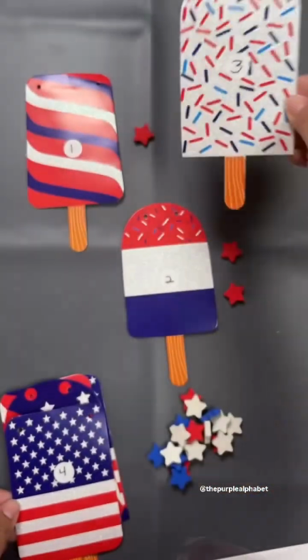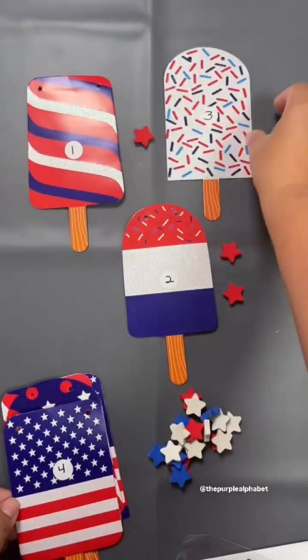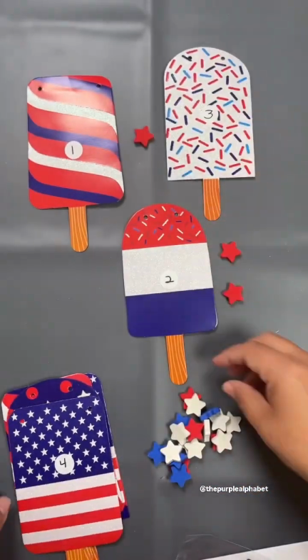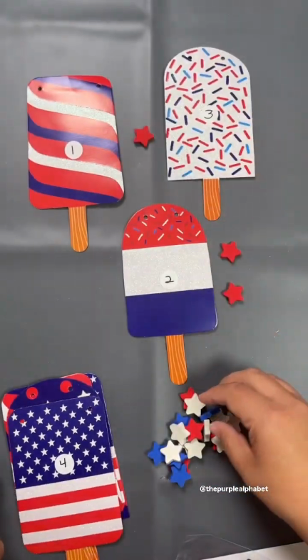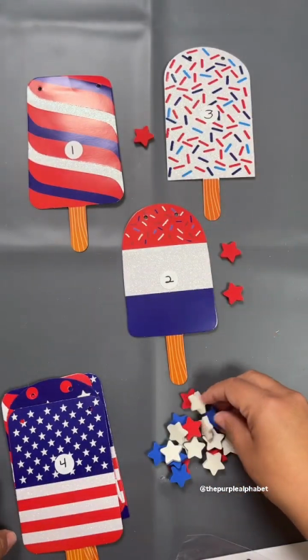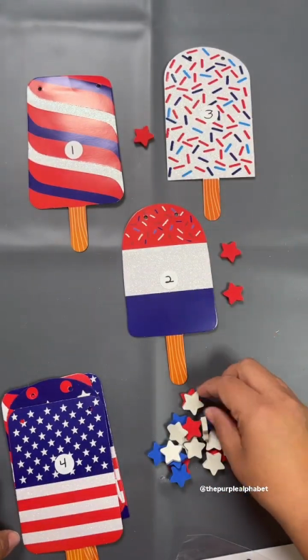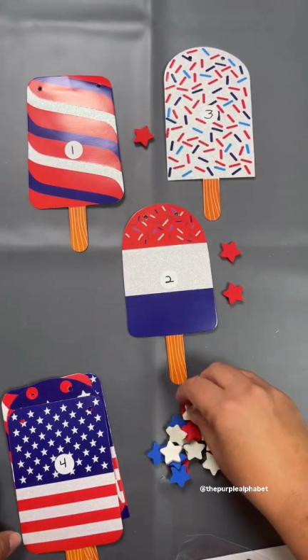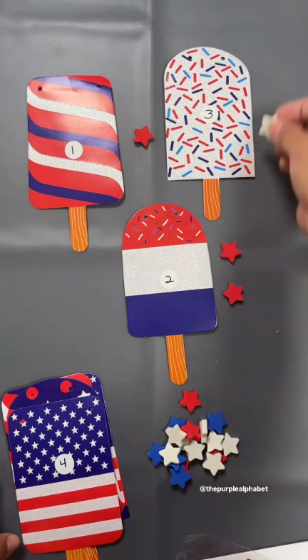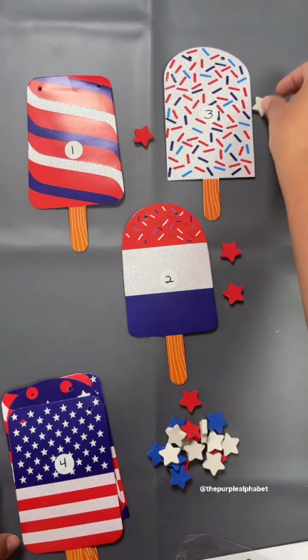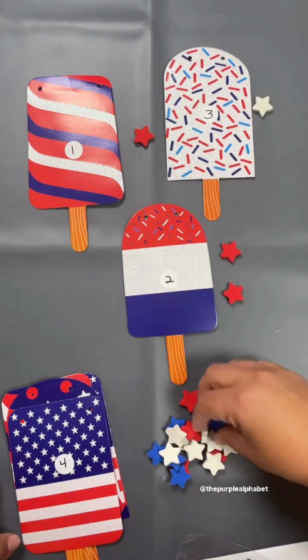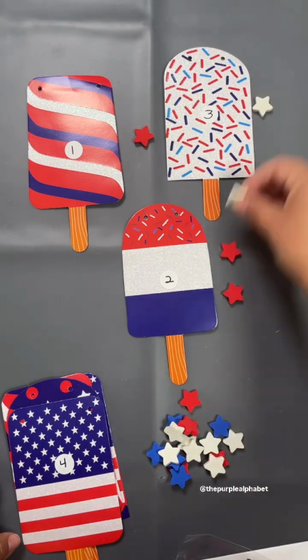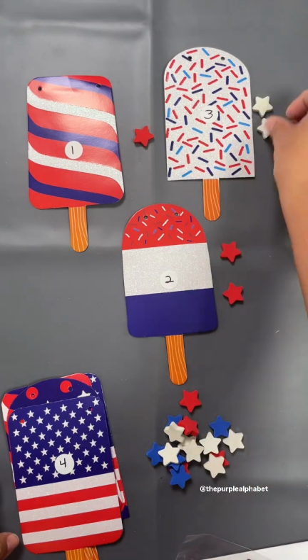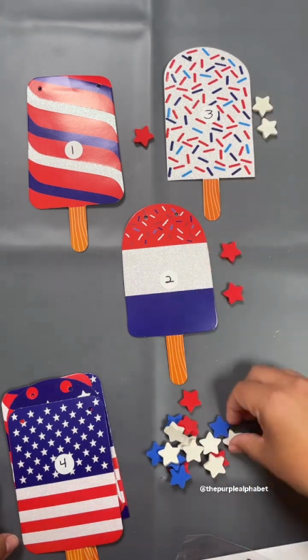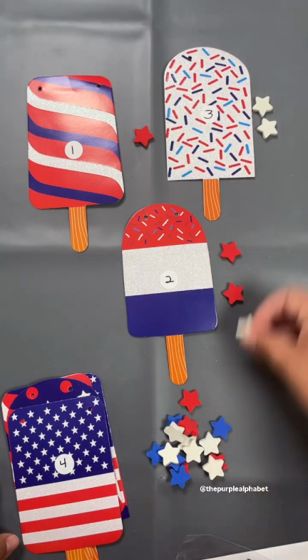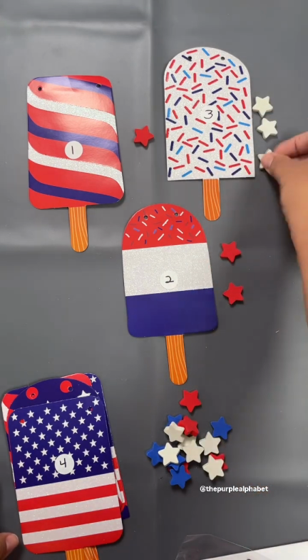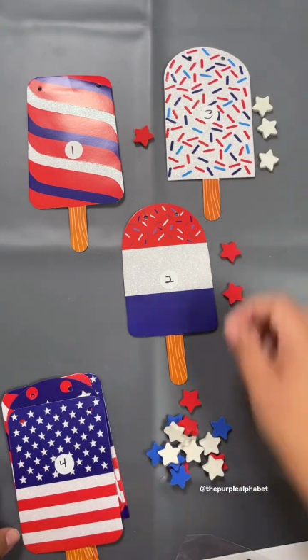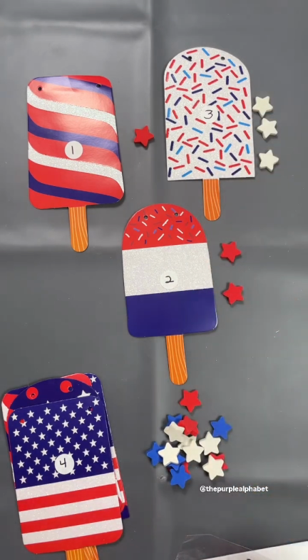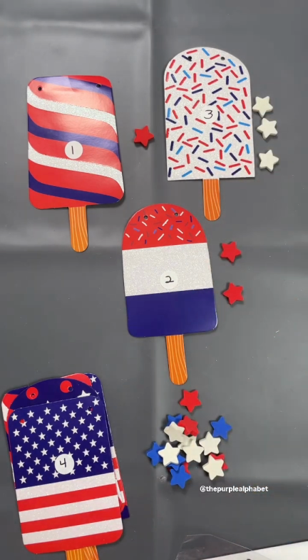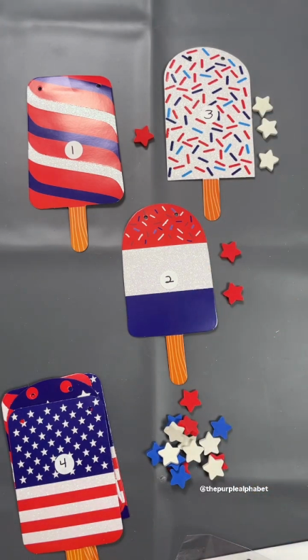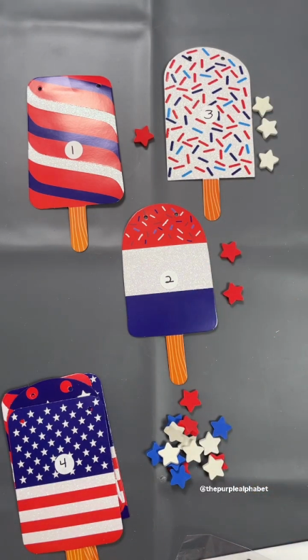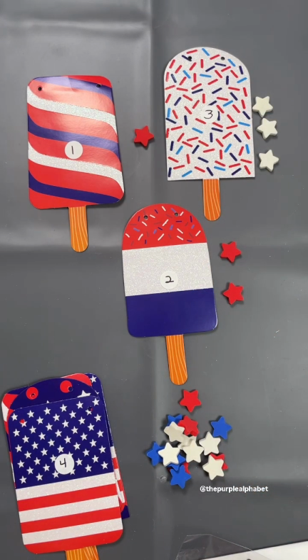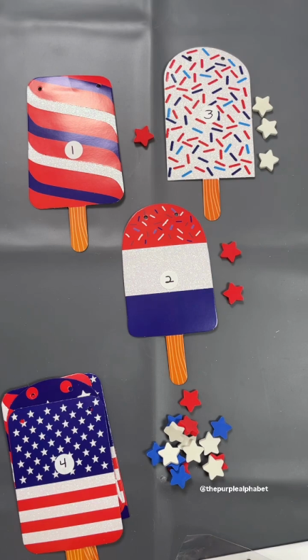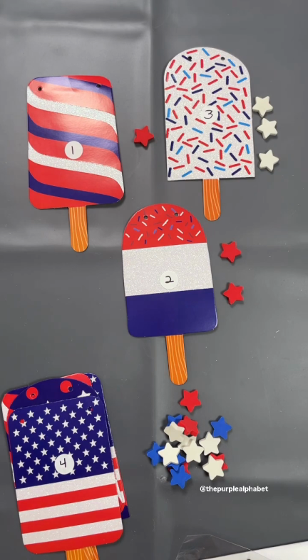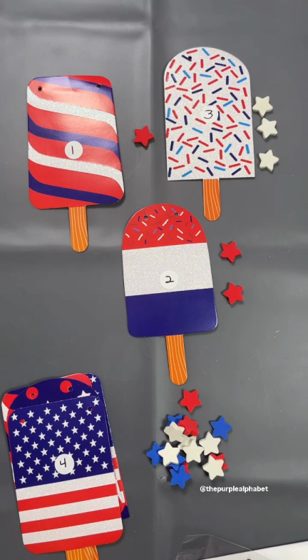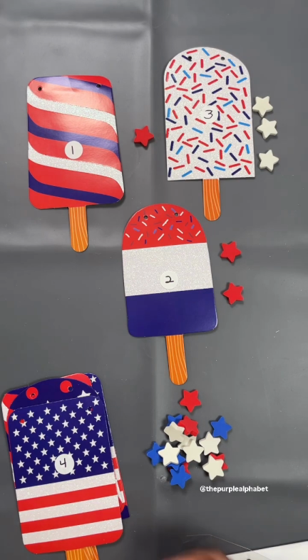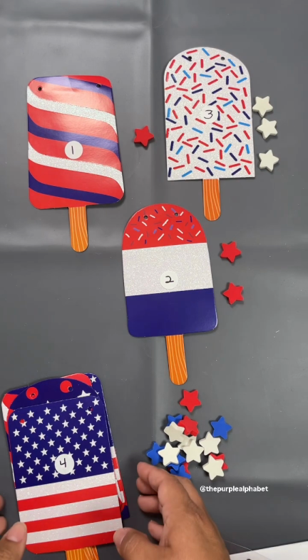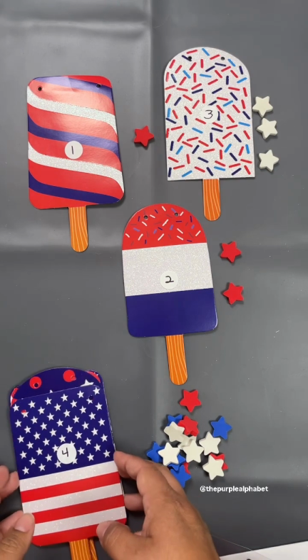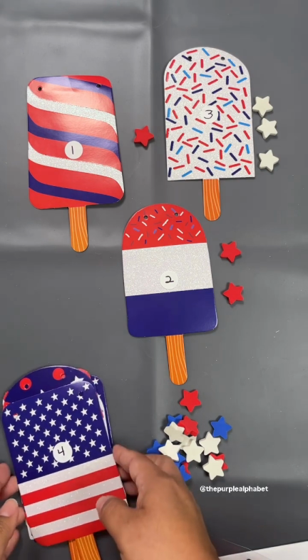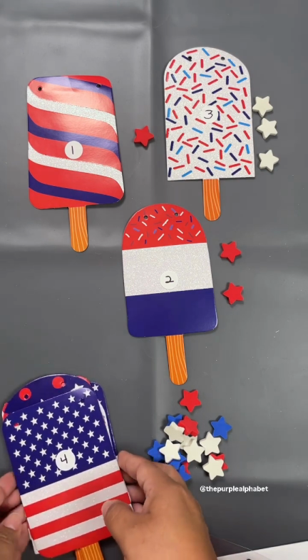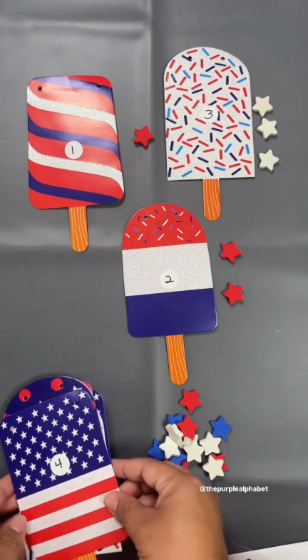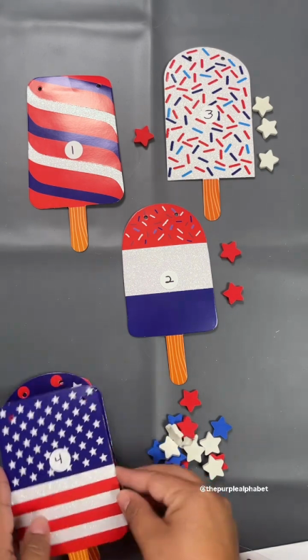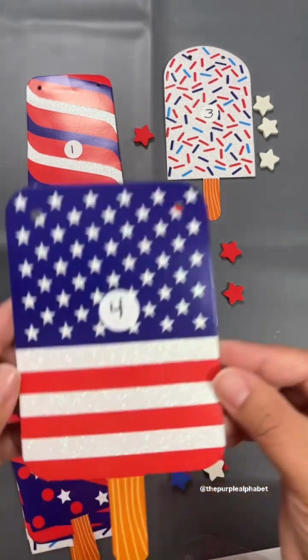This activity is perfect when you're learning to count, having number recognition, and also matching the number symbol with the quantity. It's basically Montessori-inspired, just with the 4th of July holiday theme.